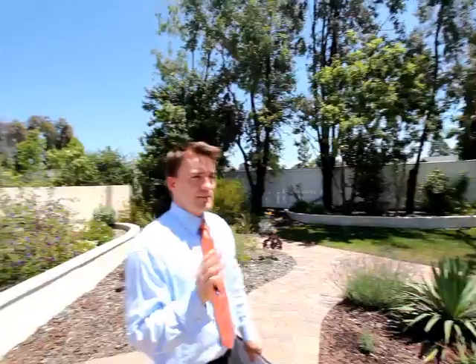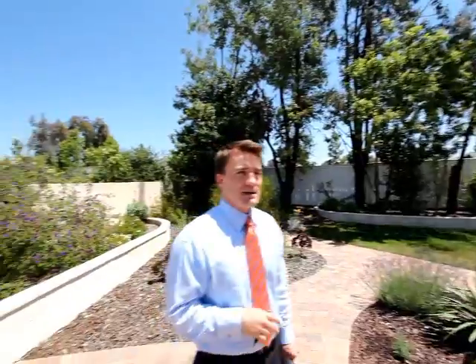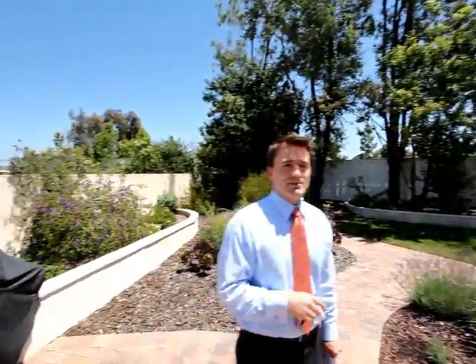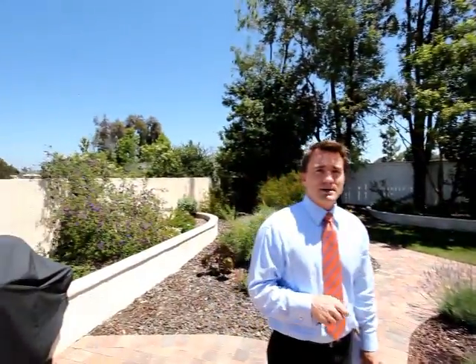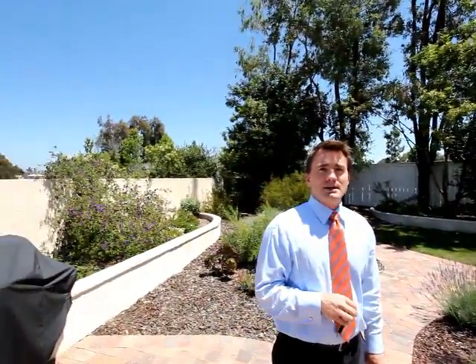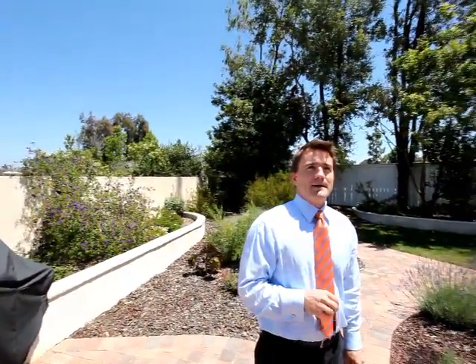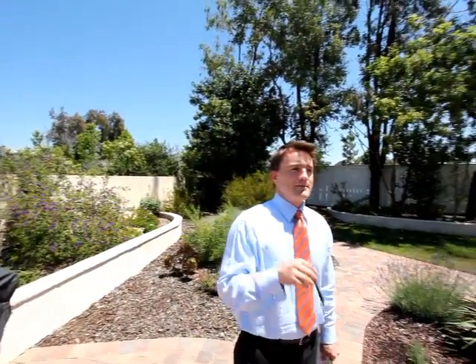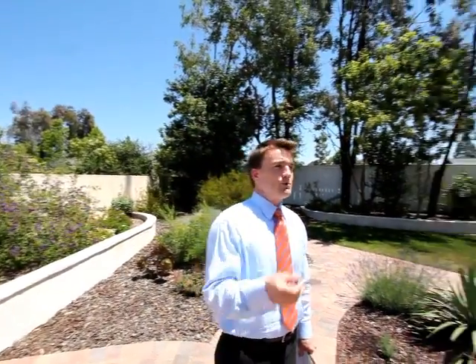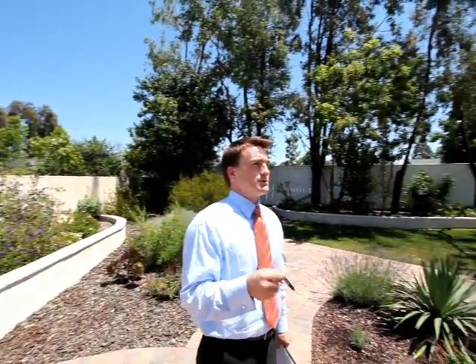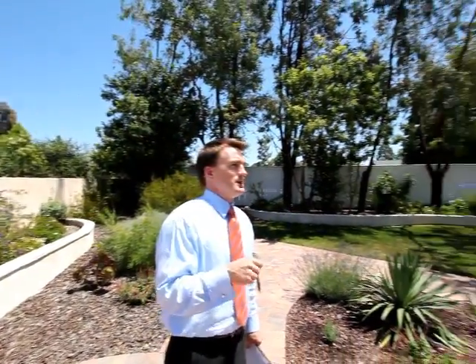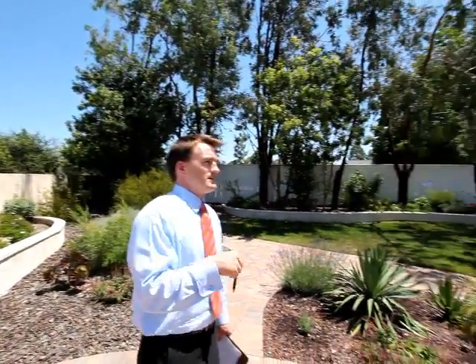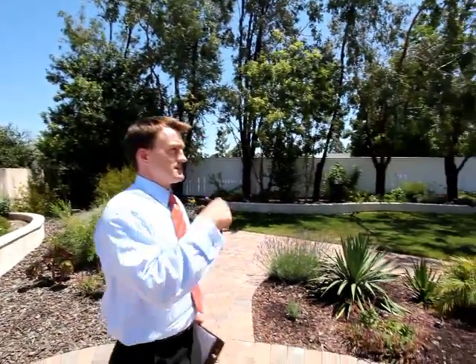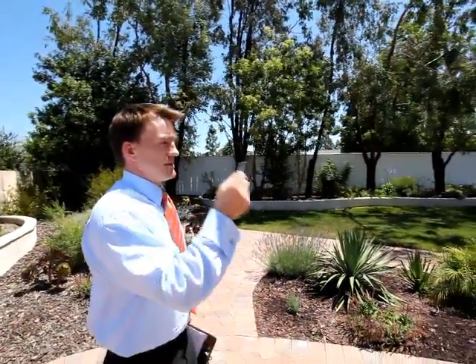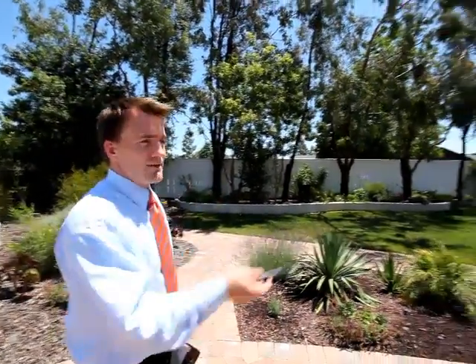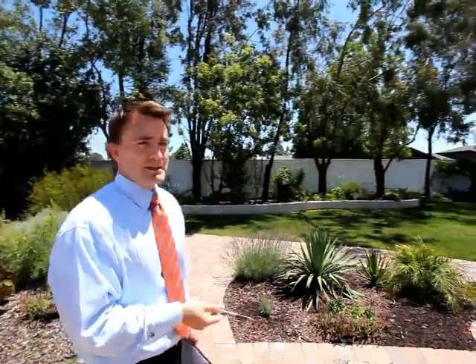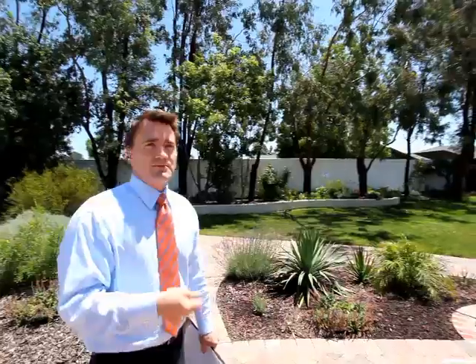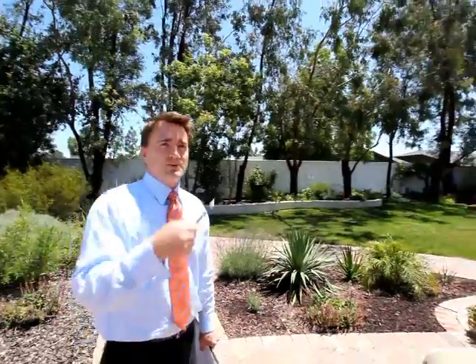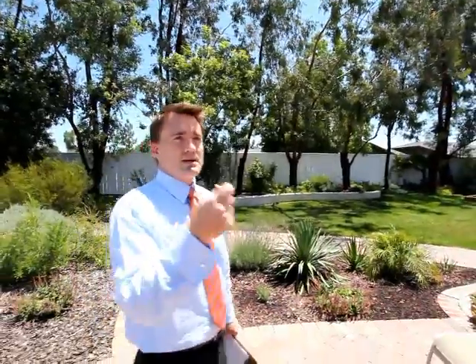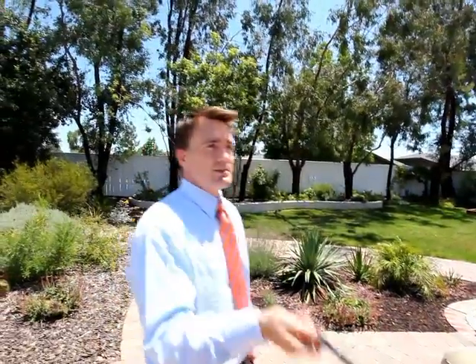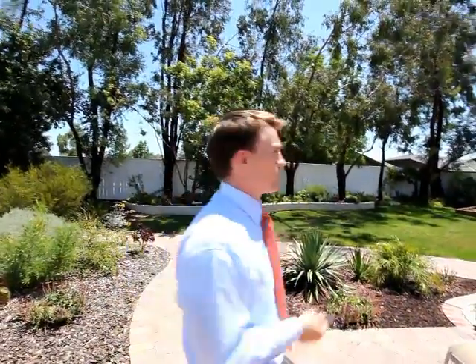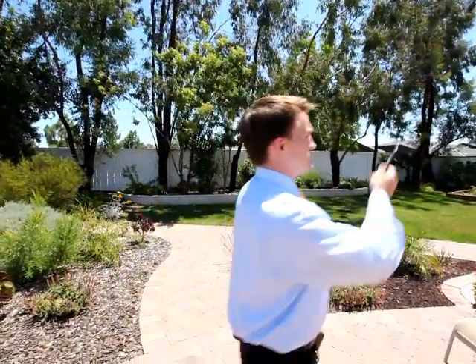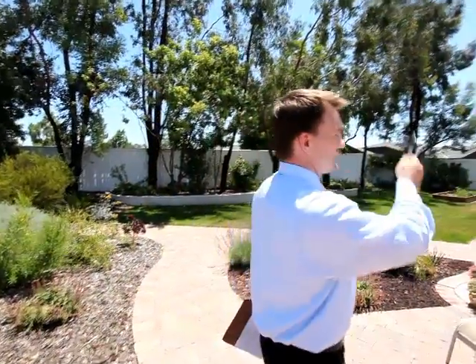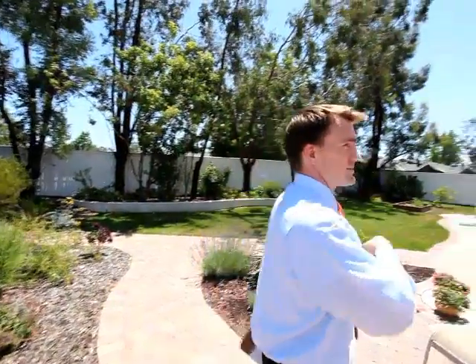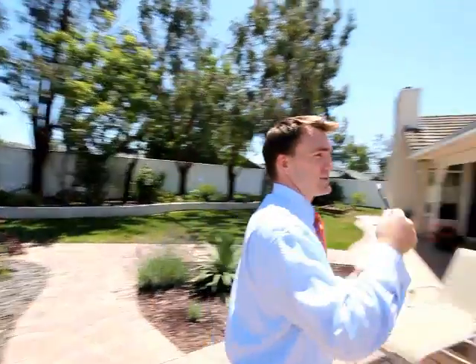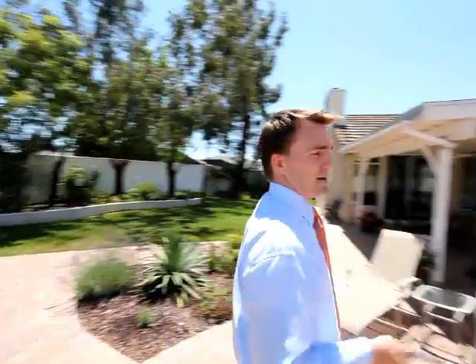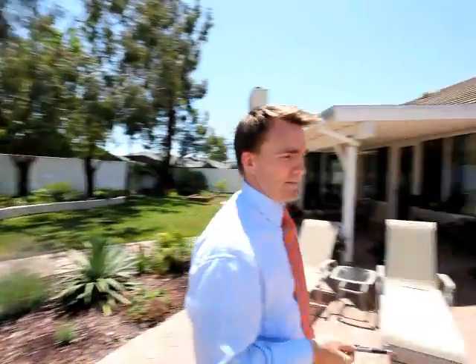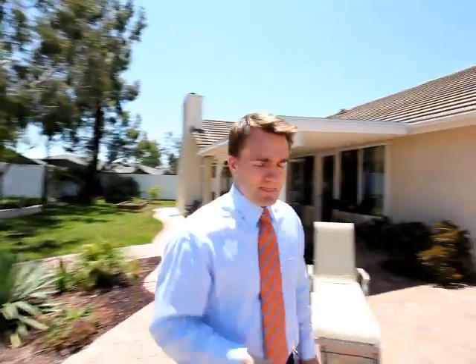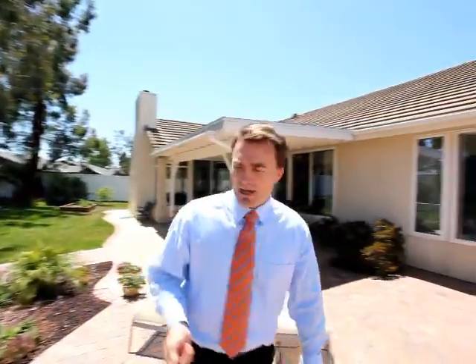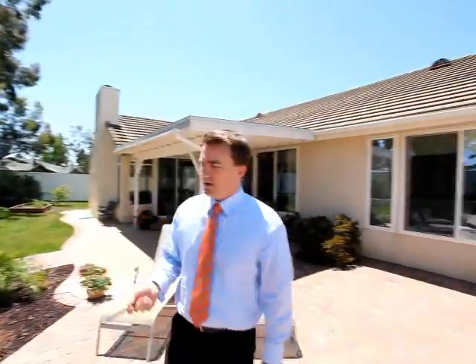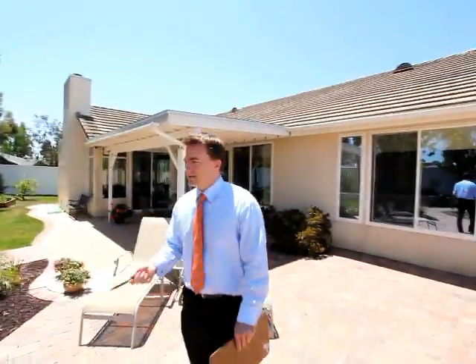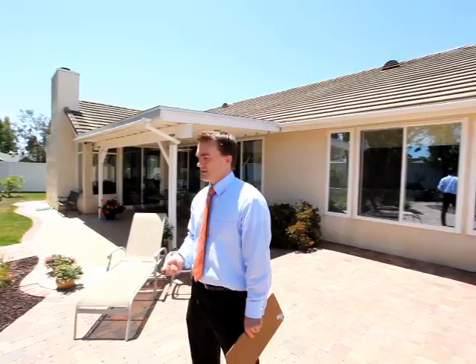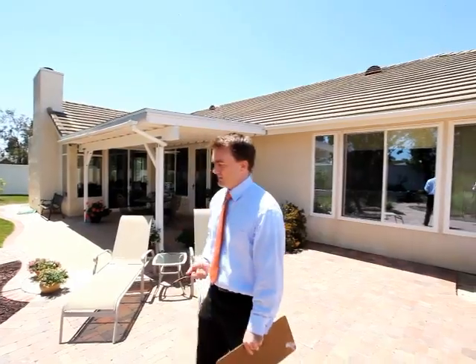They've updated in the right way, and for the new owners everything's been done for you — the newer windows, the gutters. This backyard is just perfect.